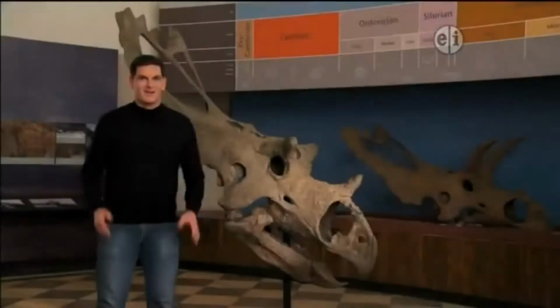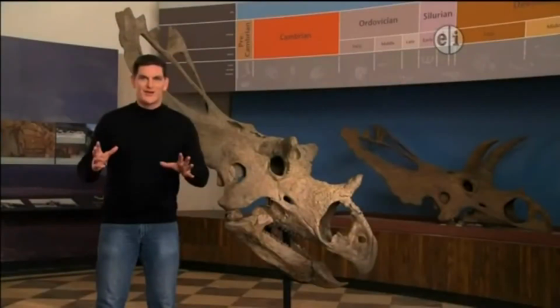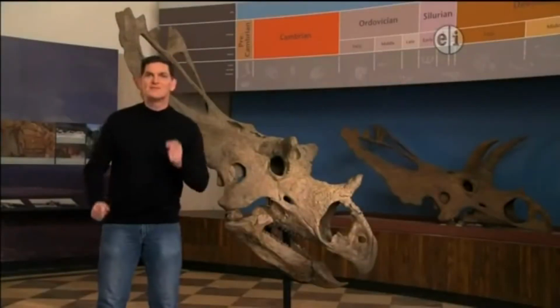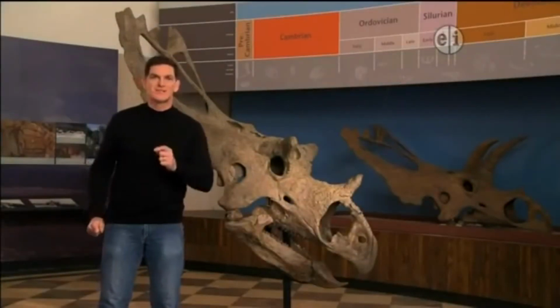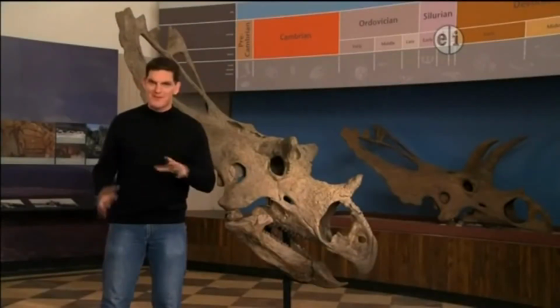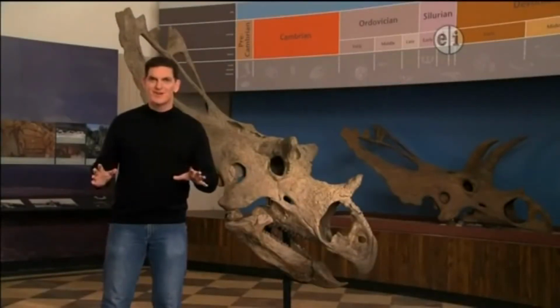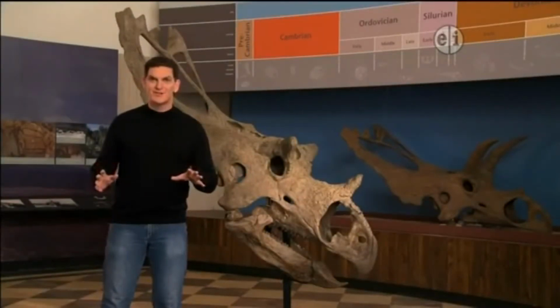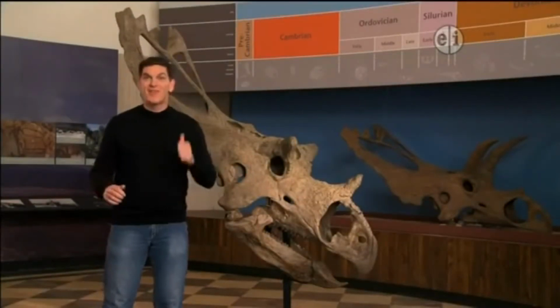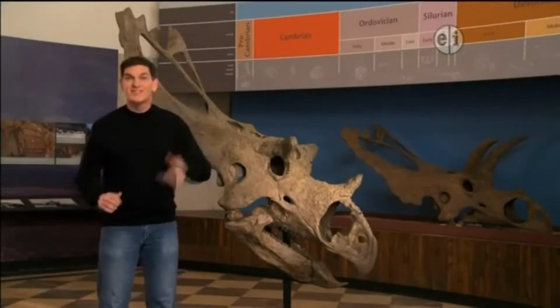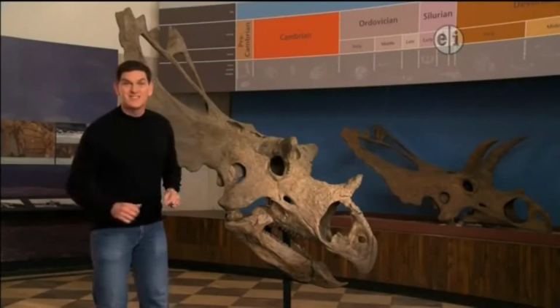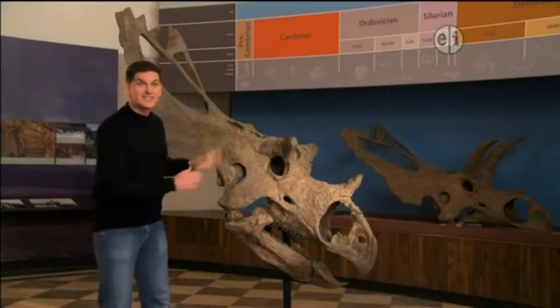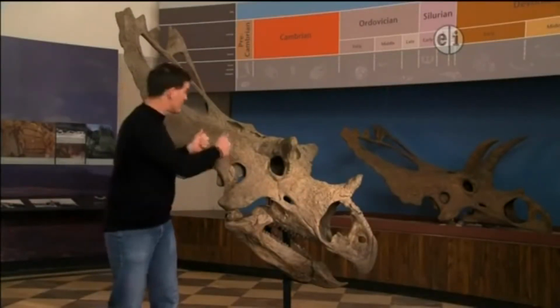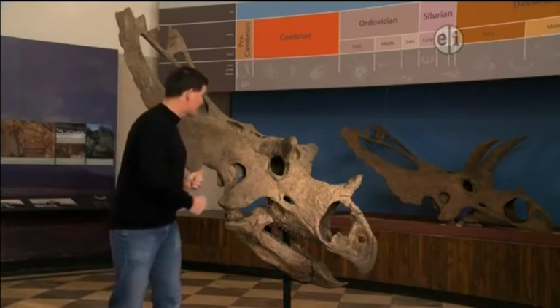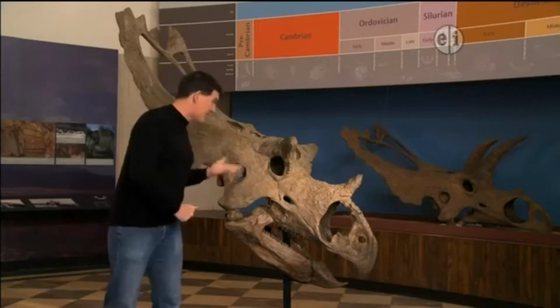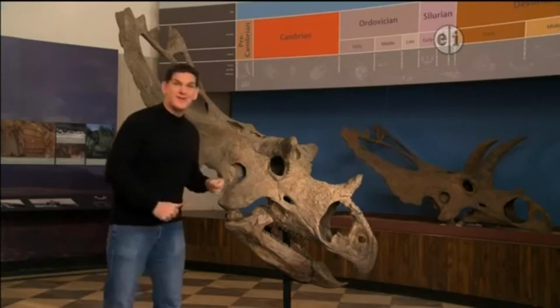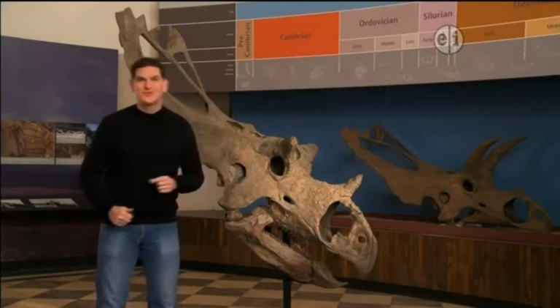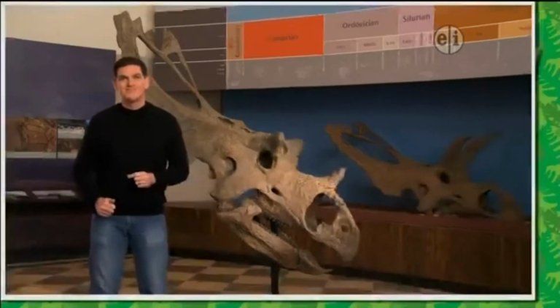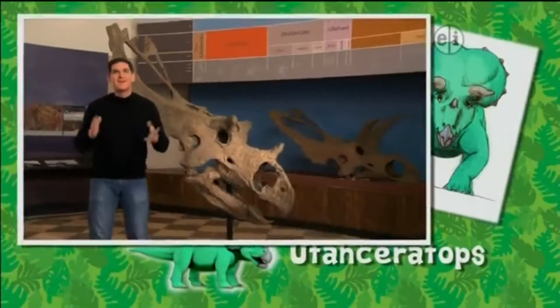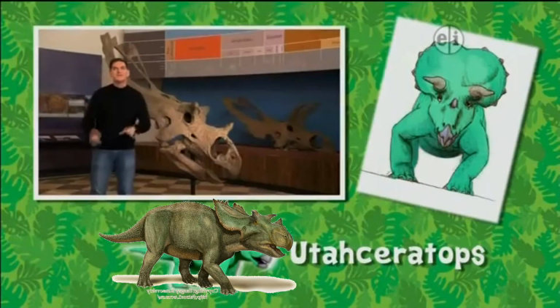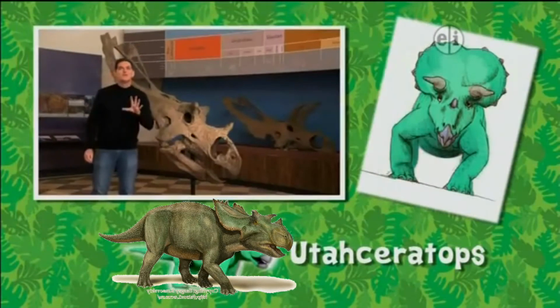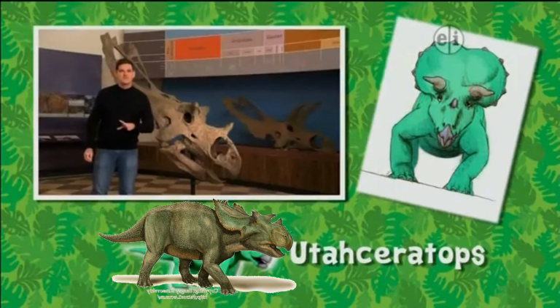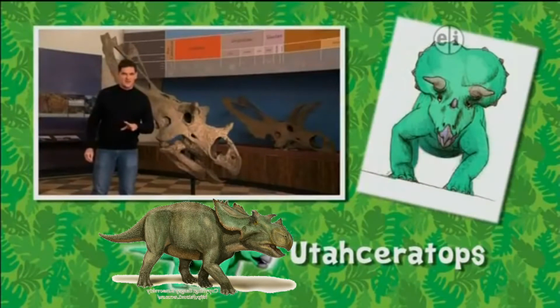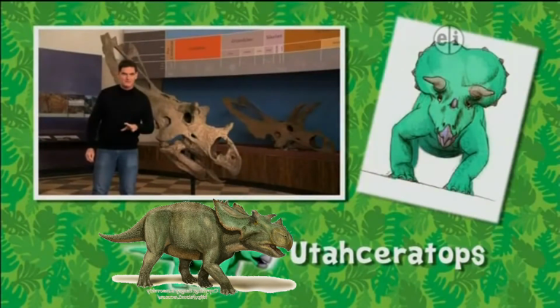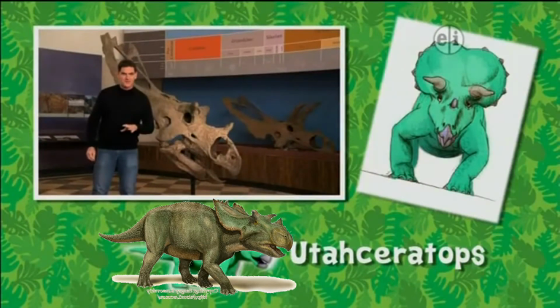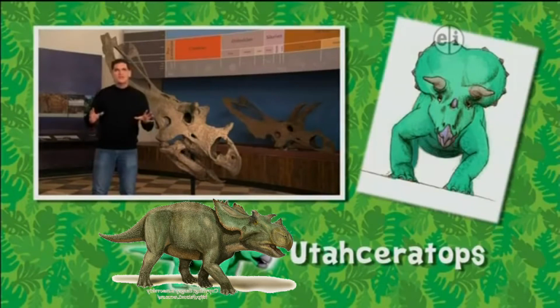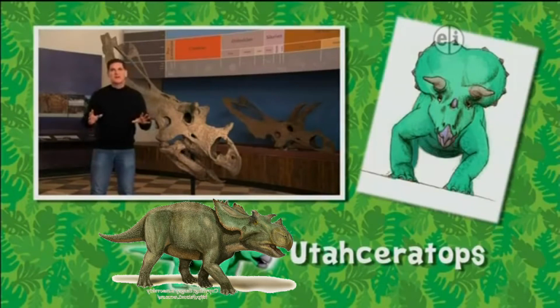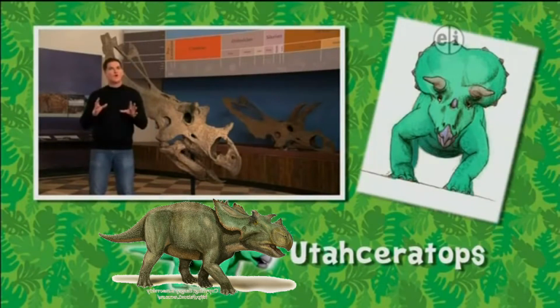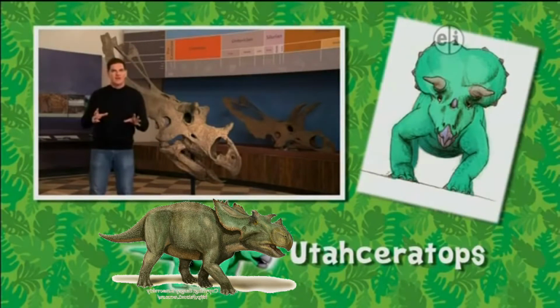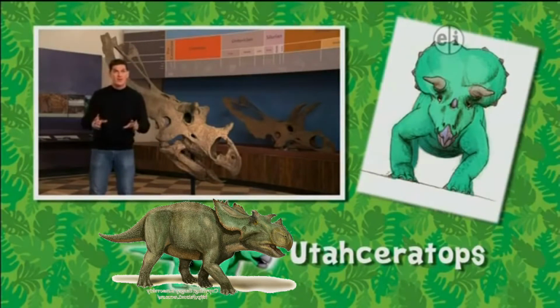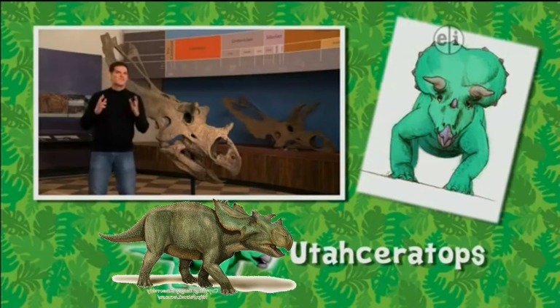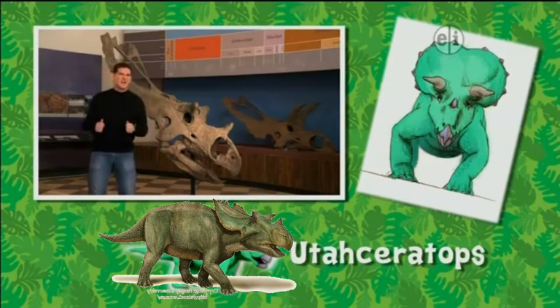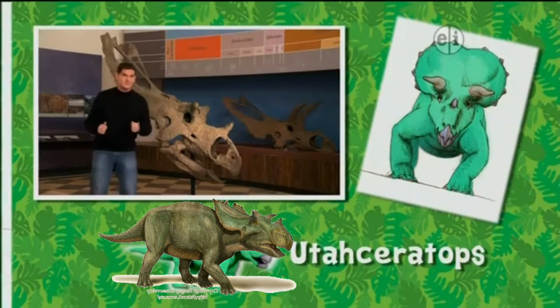Hi there, I'm Dr. Scott, the paleontologist, and this is the skull of a dinosaur that we discovered right here in Utah. I named it Utah Ceratops. Utah Ceratops was a horned dinosaur, or Ceratopsian.